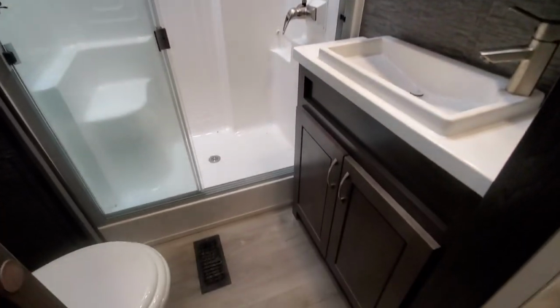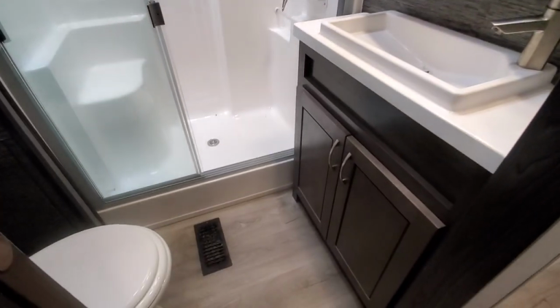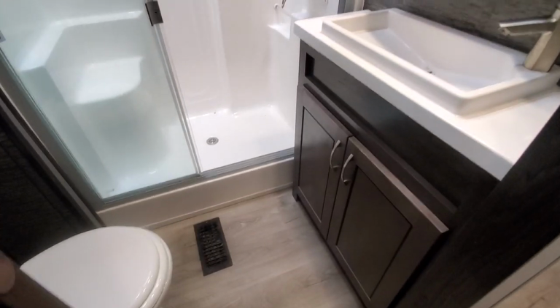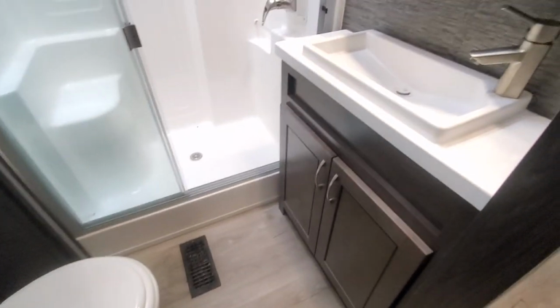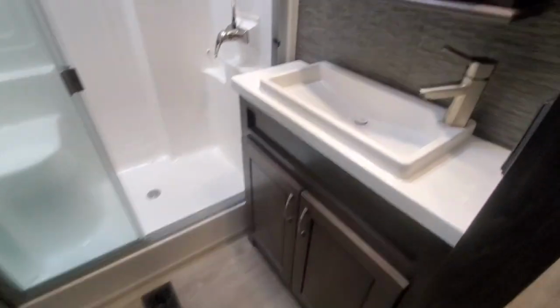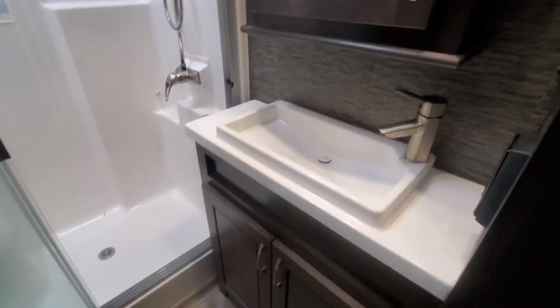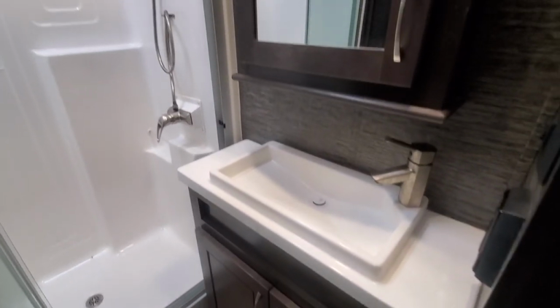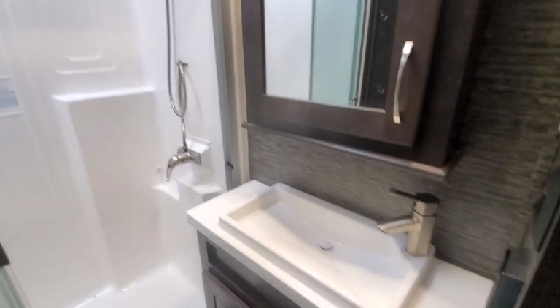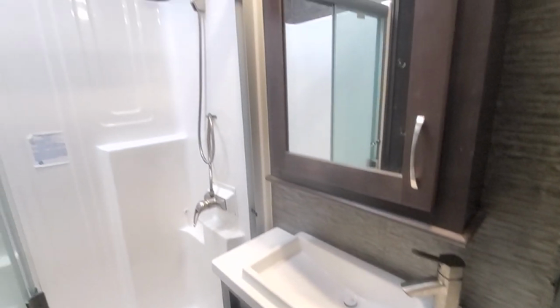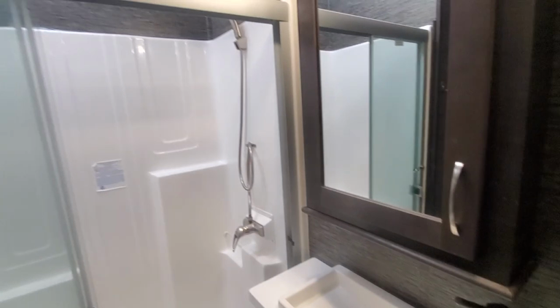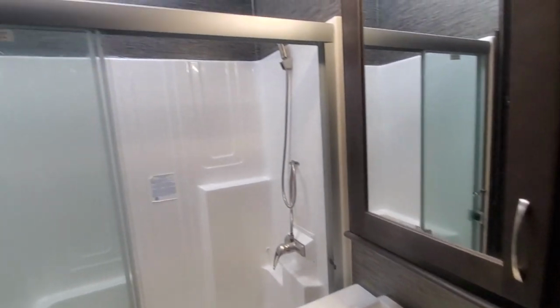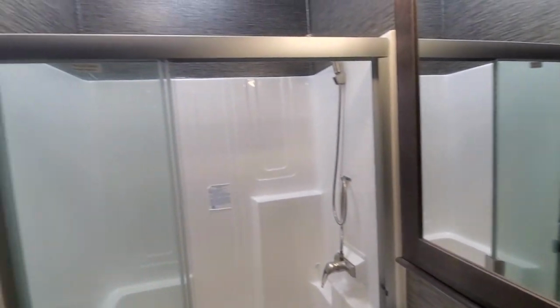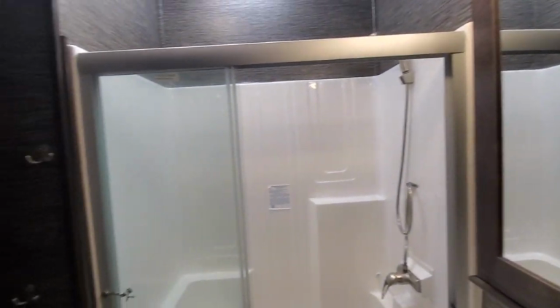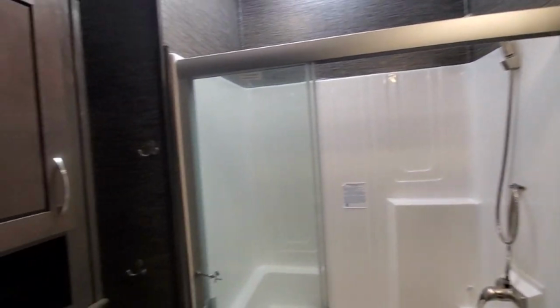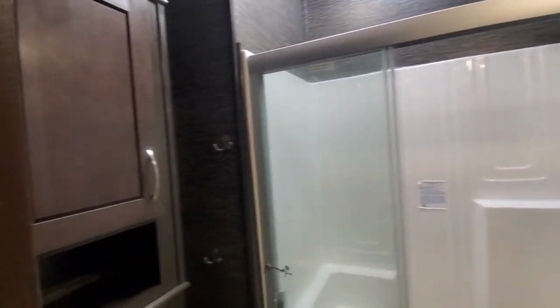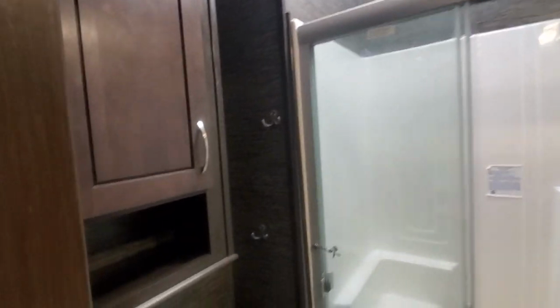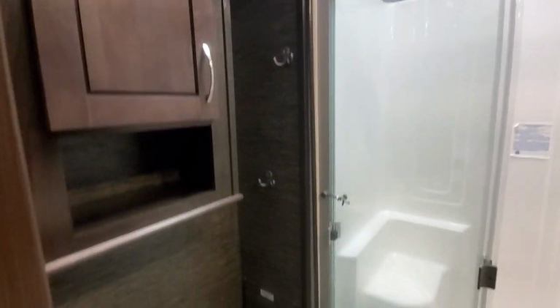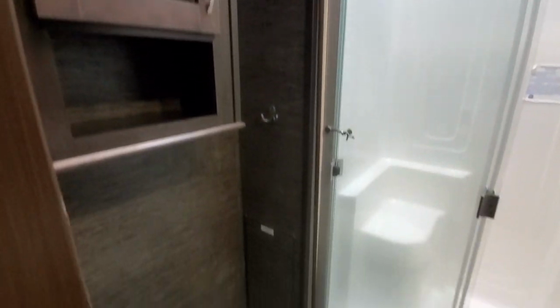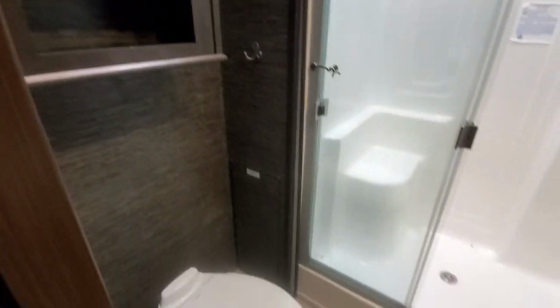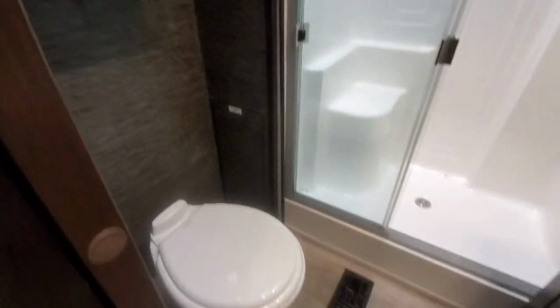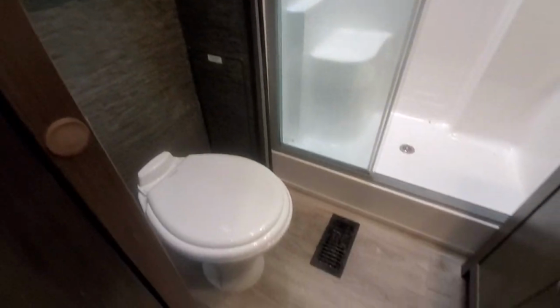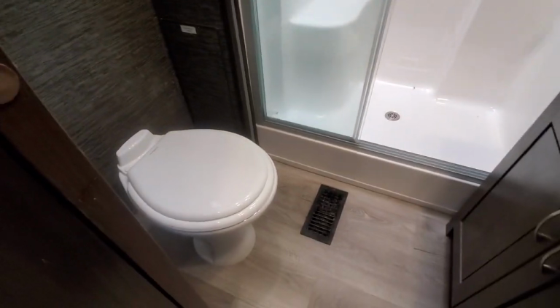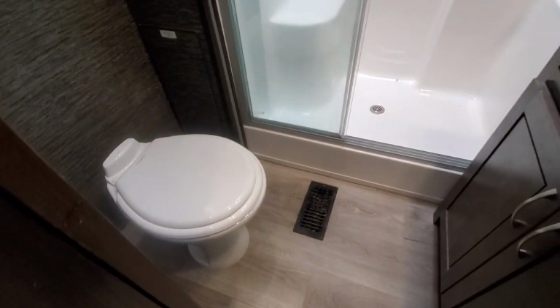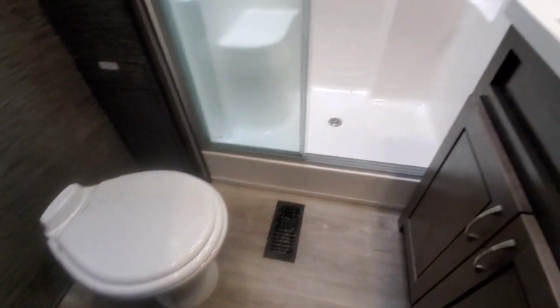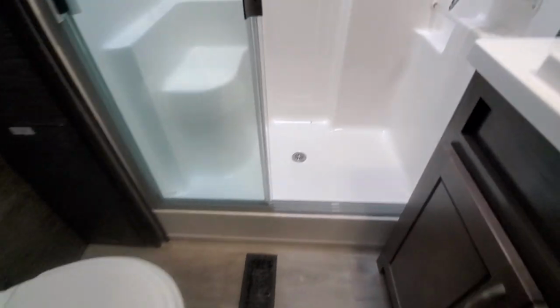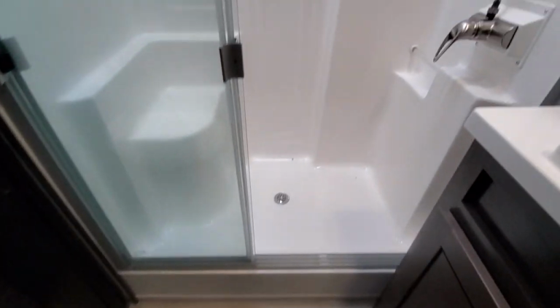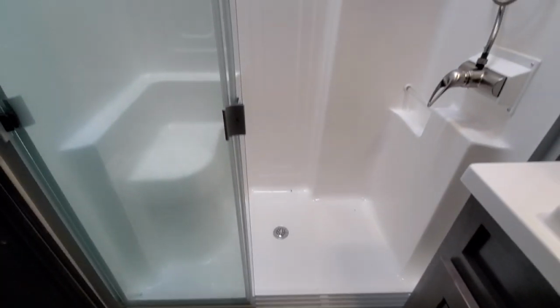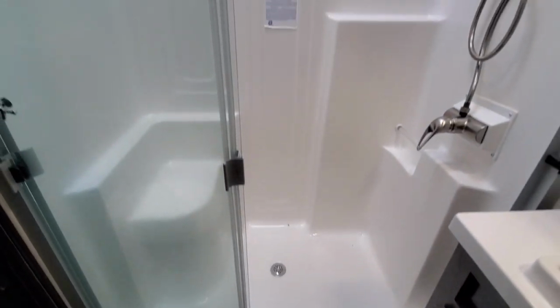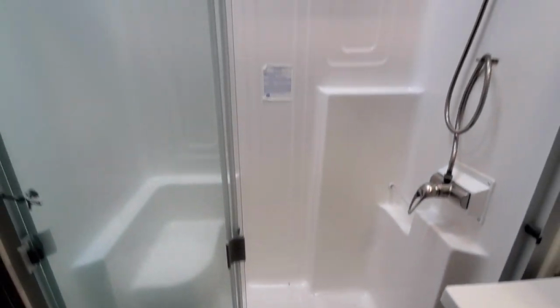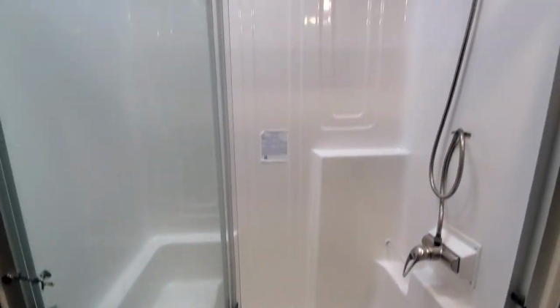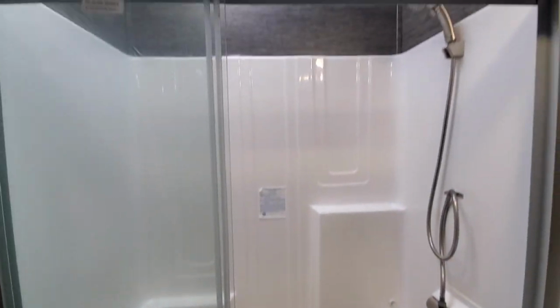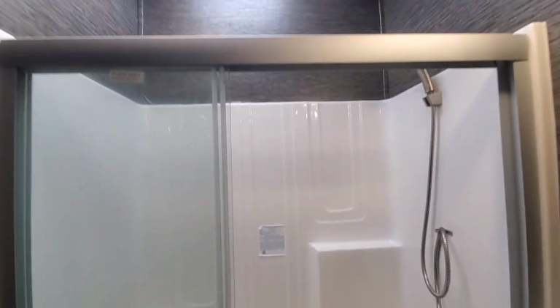Very nice bathroom — plenty of storage, plenty of countertop, plenty of legroom. Big shower with a seat.